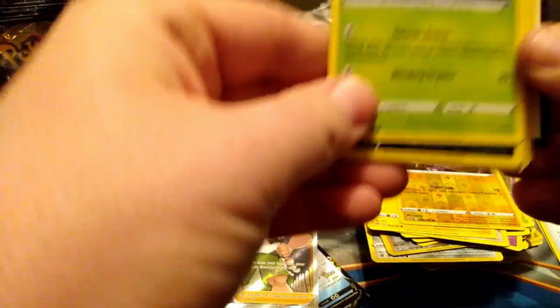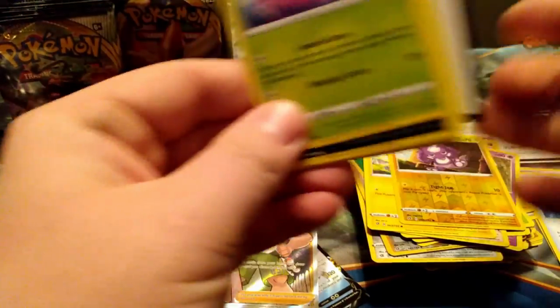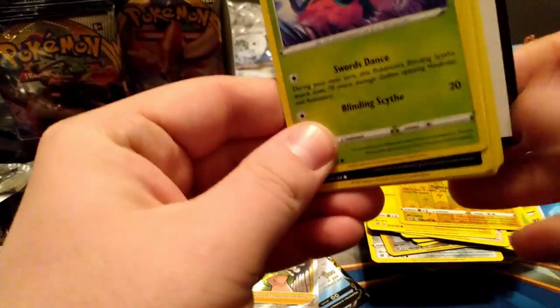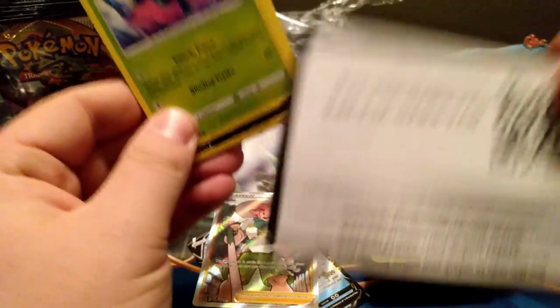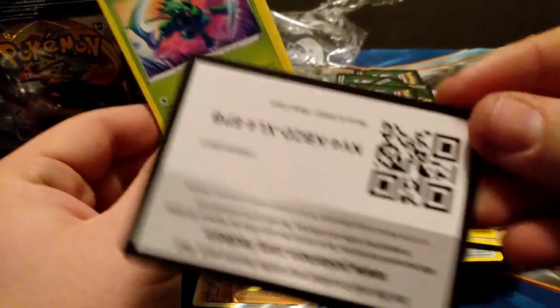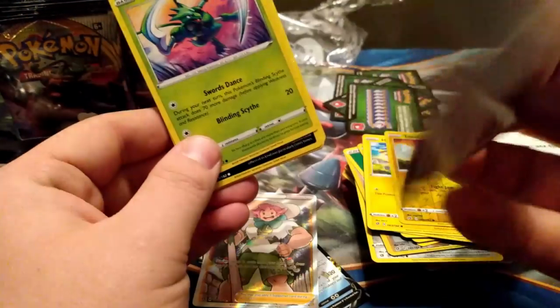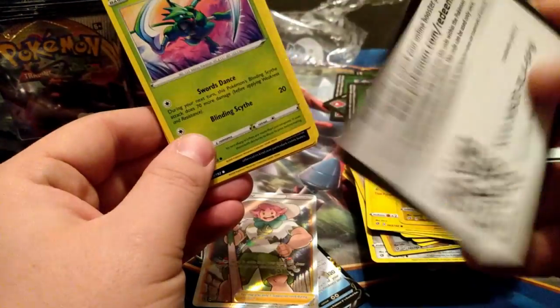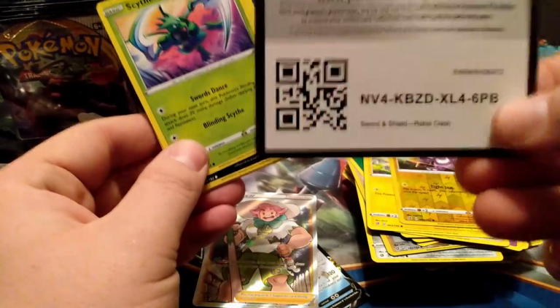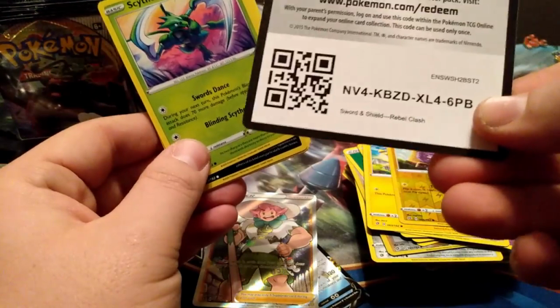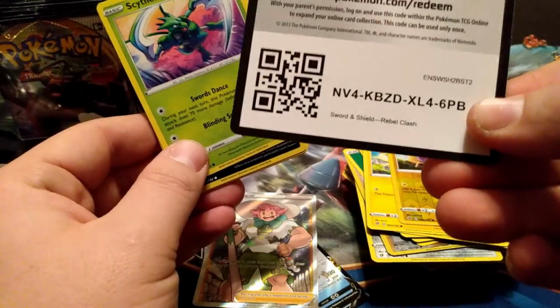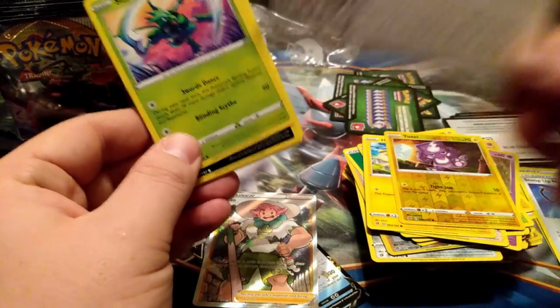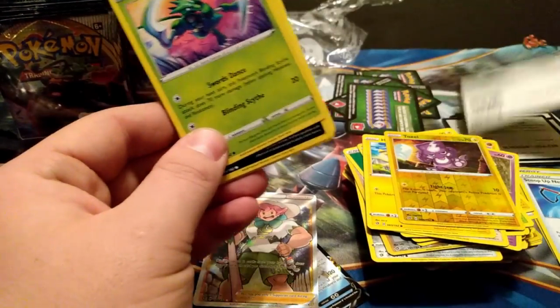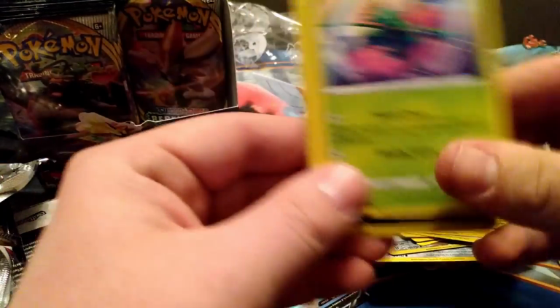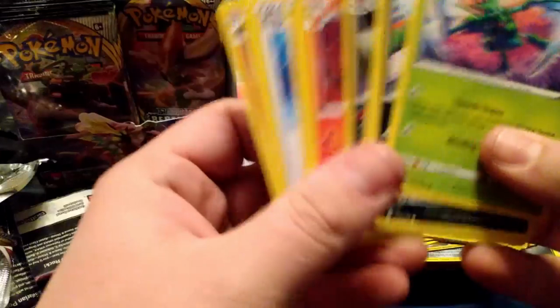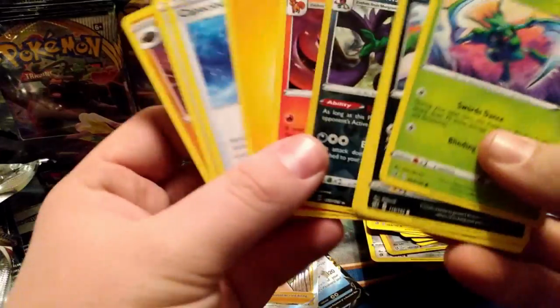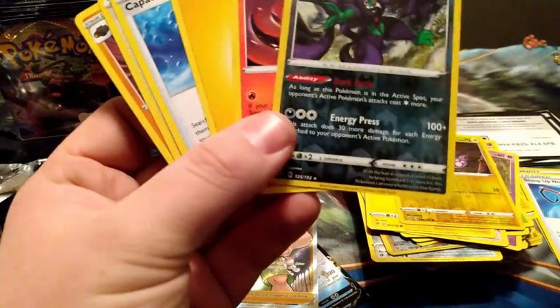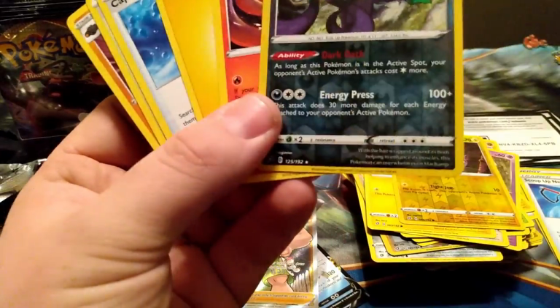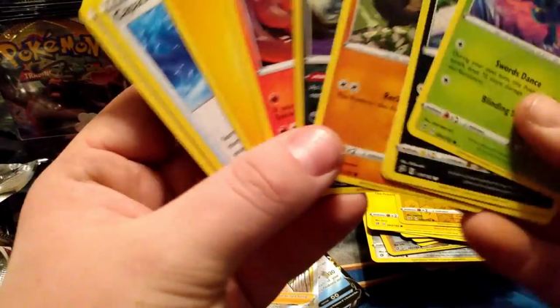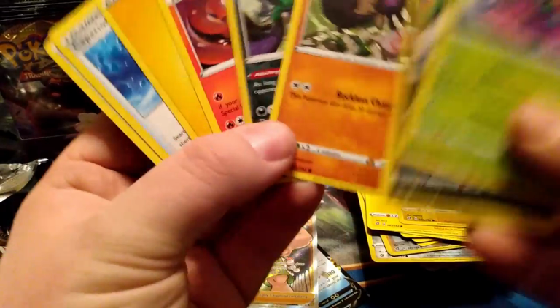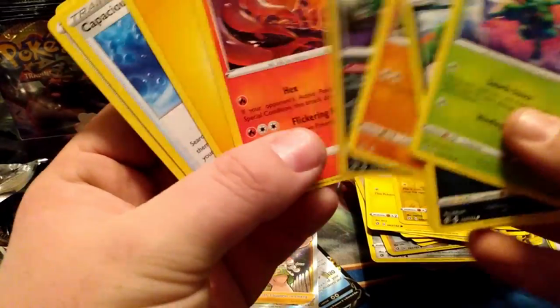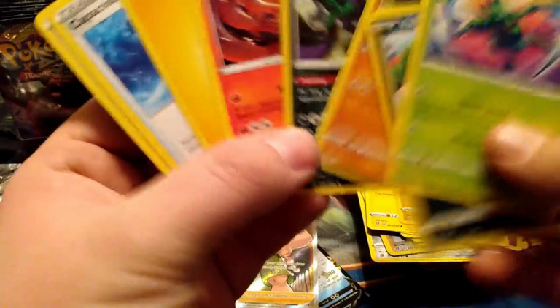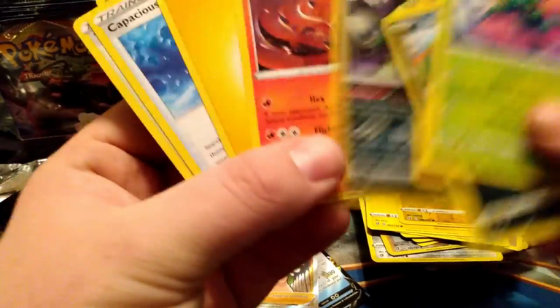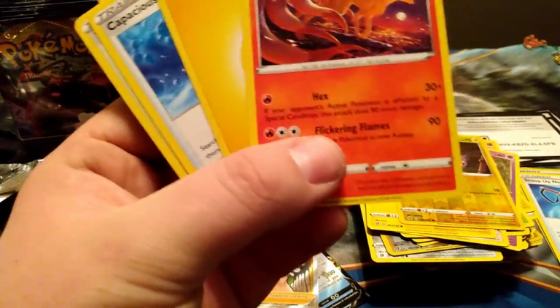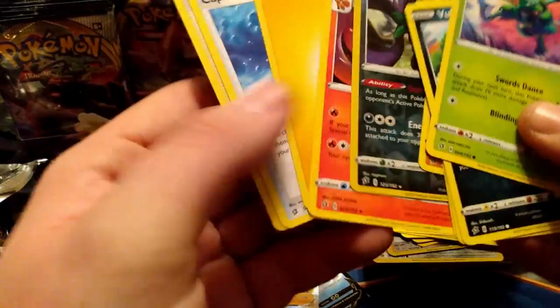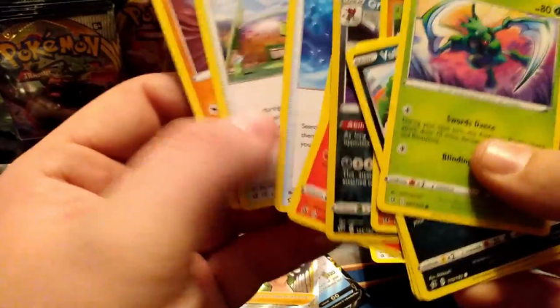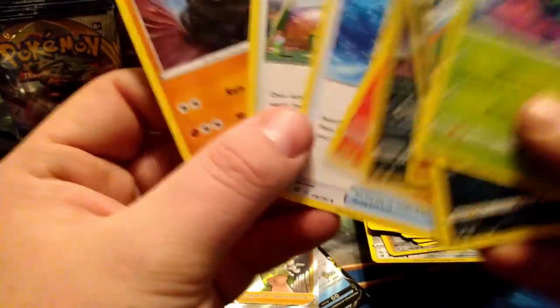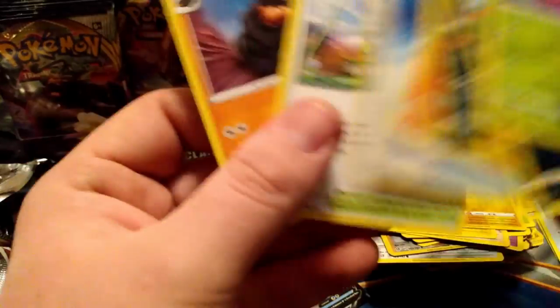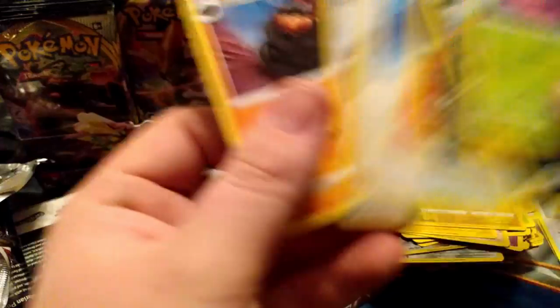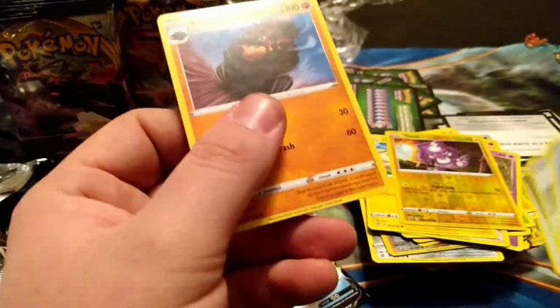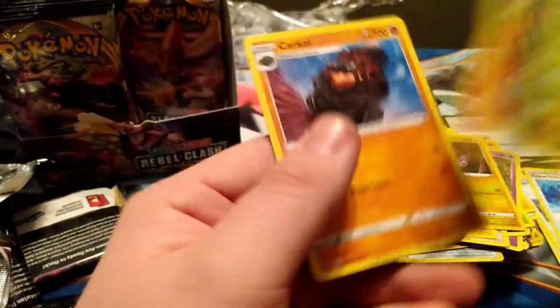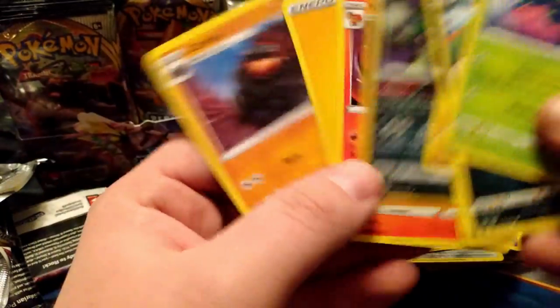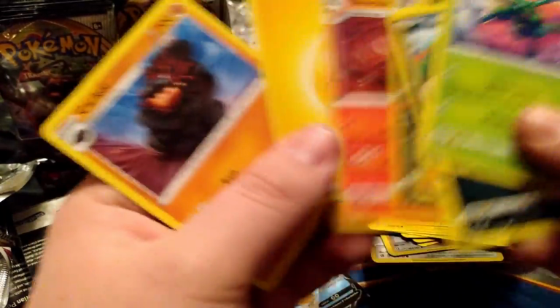Our white code streak had to end at some point — to commemorate it, we got a Grimmsnarl as a reverse and a Ninetales, Capricious Bucket, and Interfield Stadium. Nice.